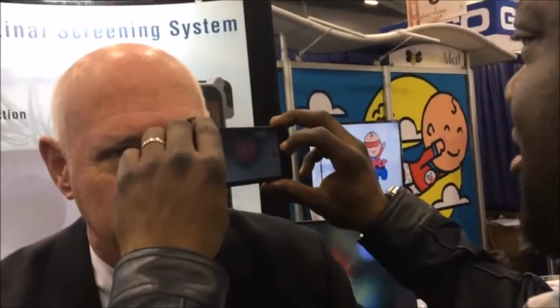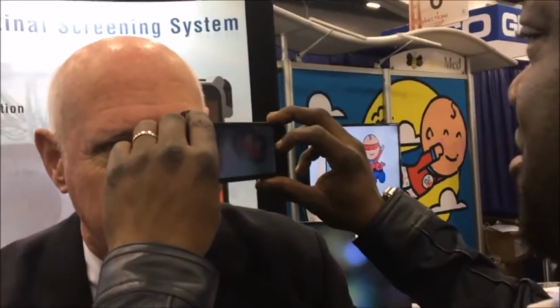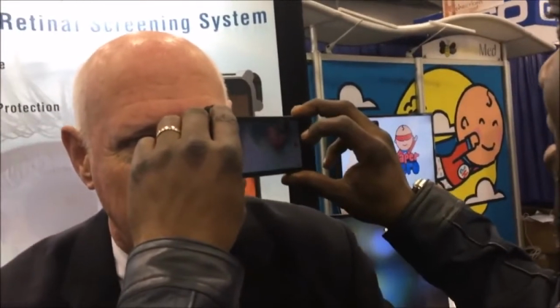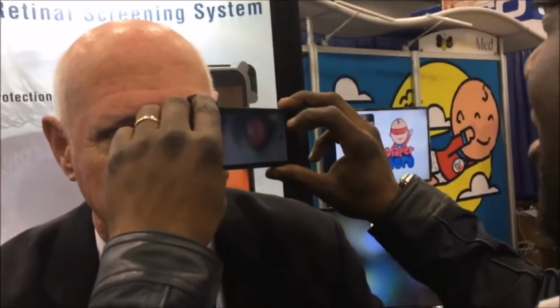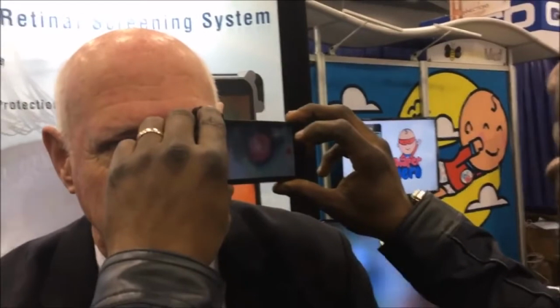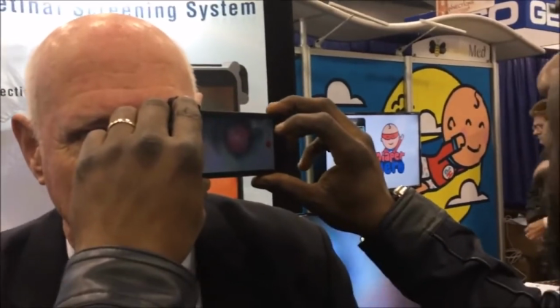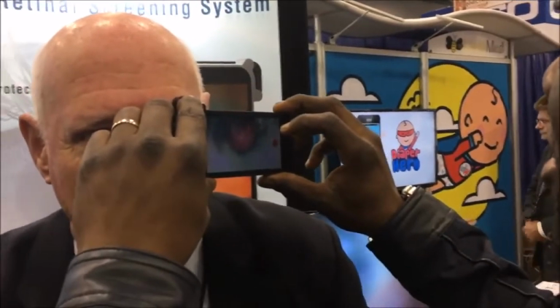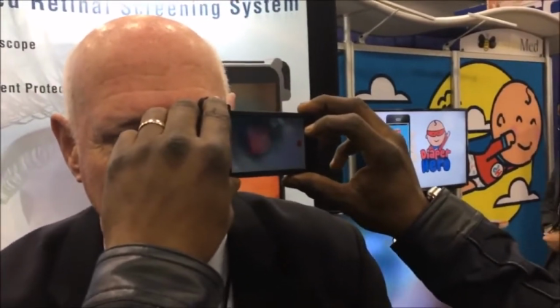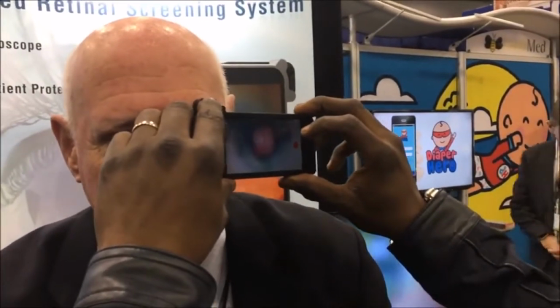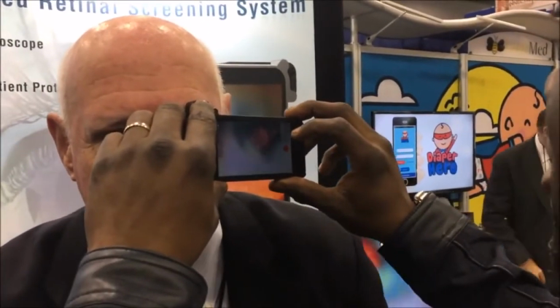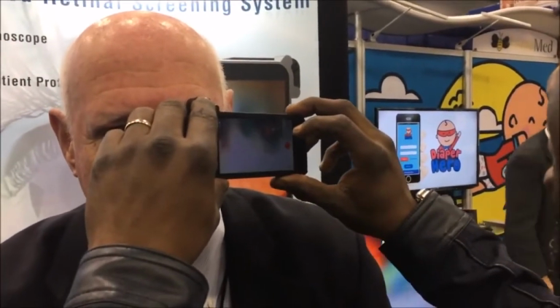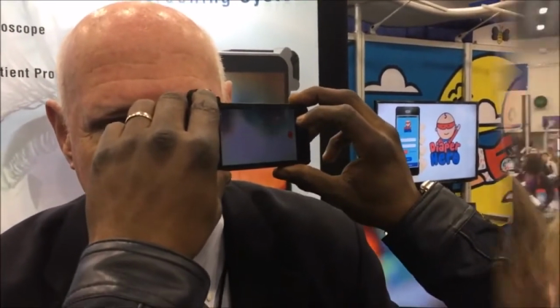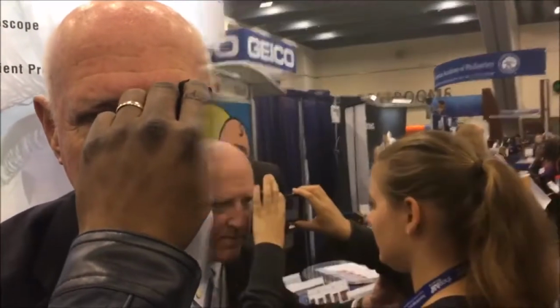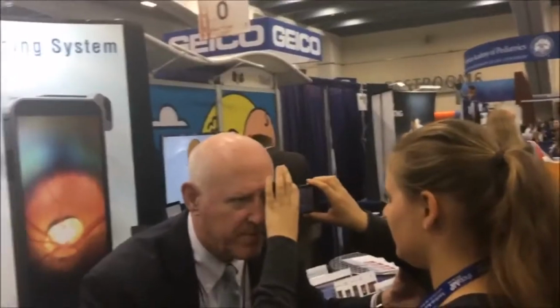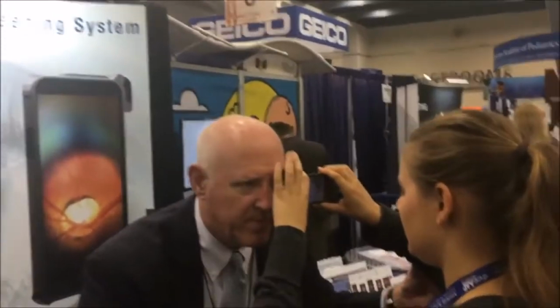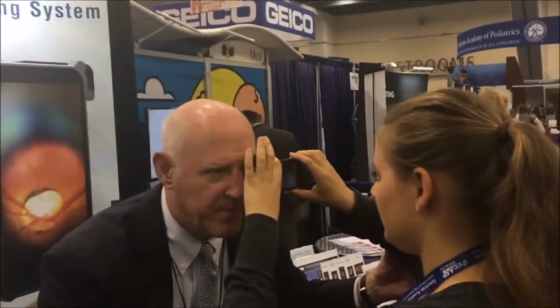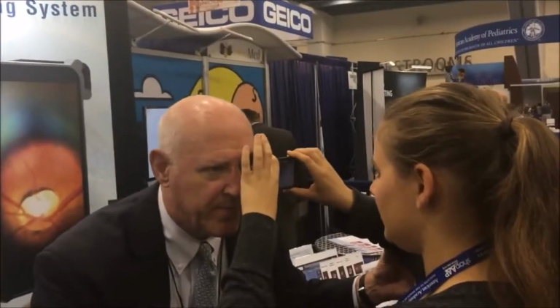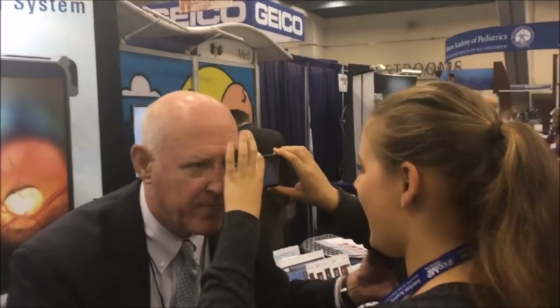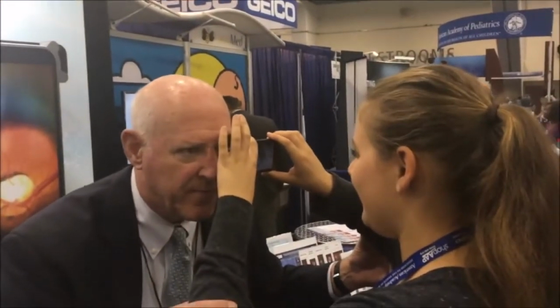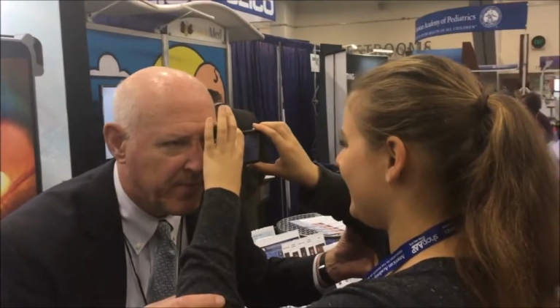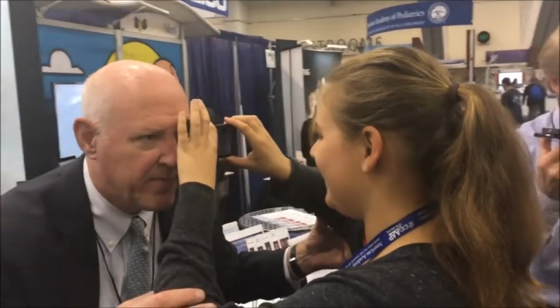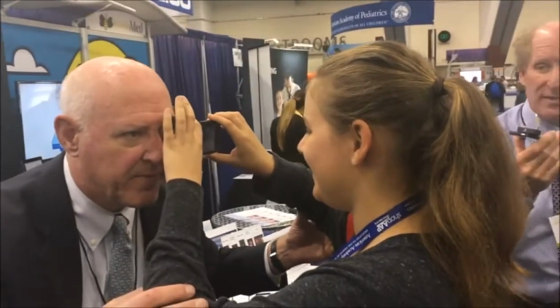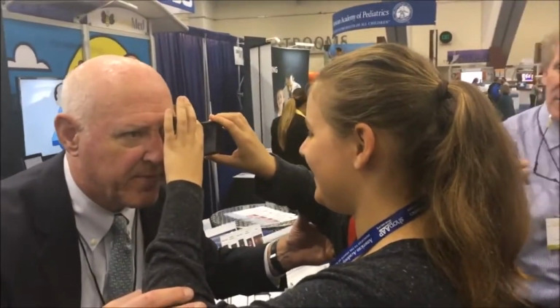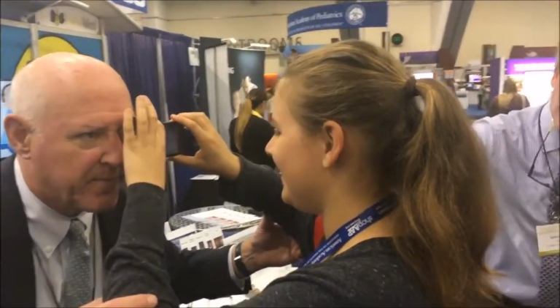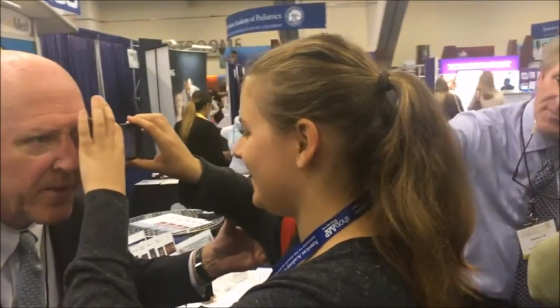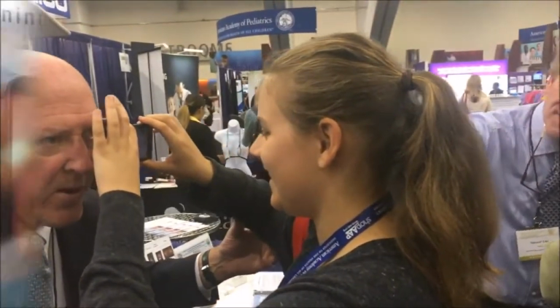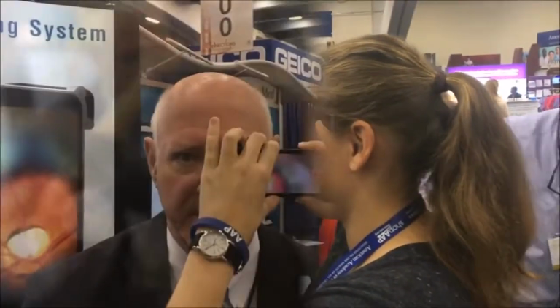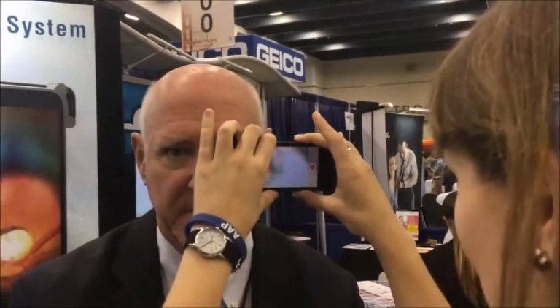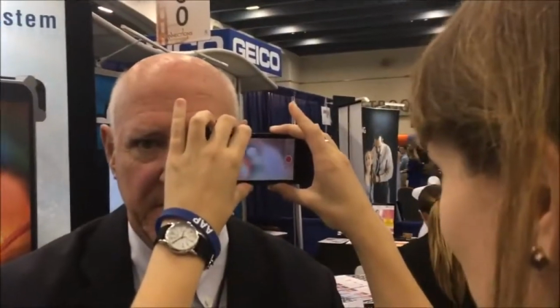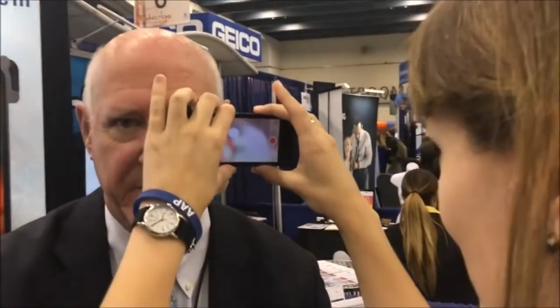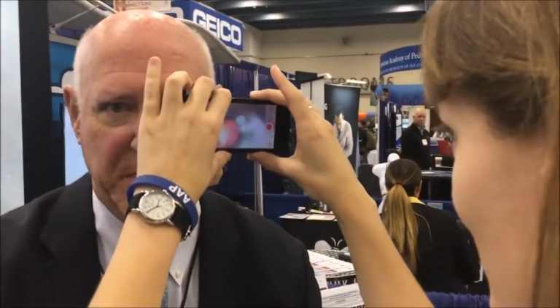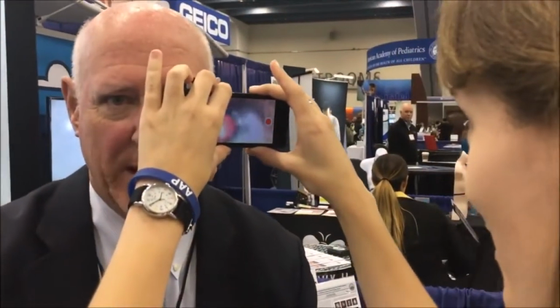Now you can tilt the phone to get more structure, follow the vessels. This is really digital. Oh my goodness. Got it. That was pretty quick.